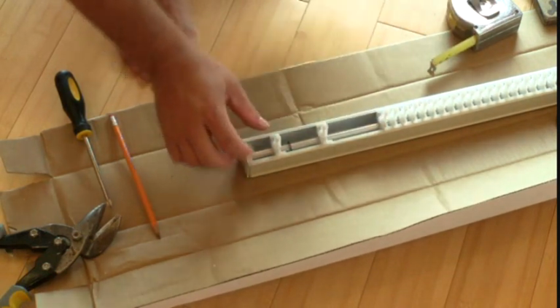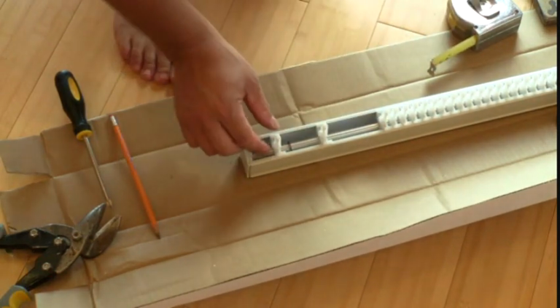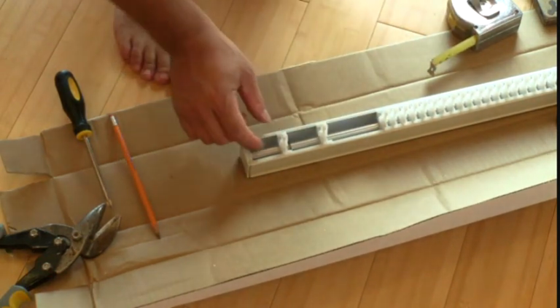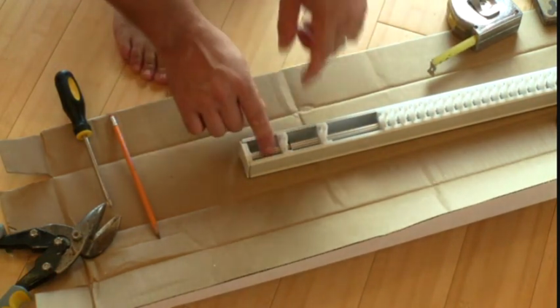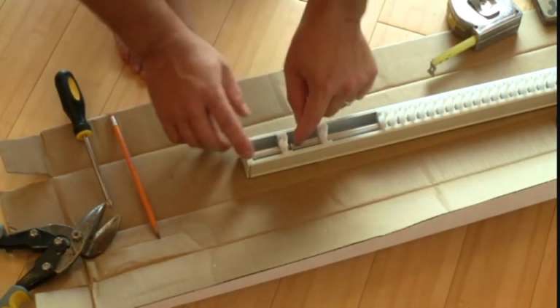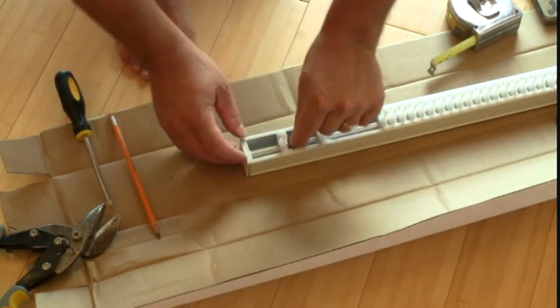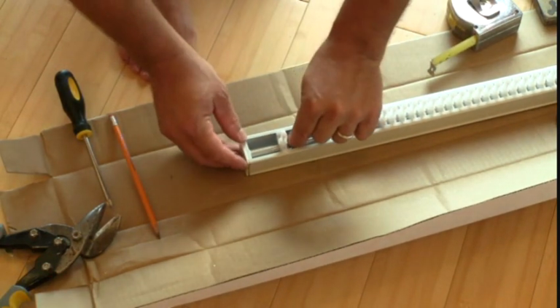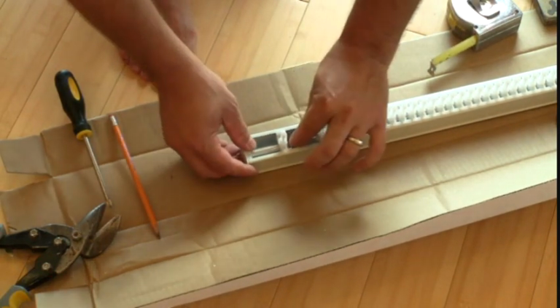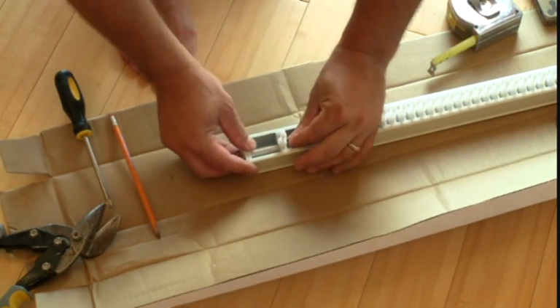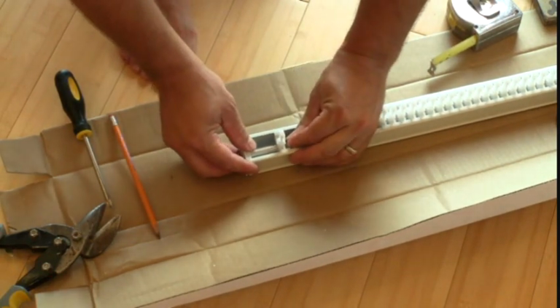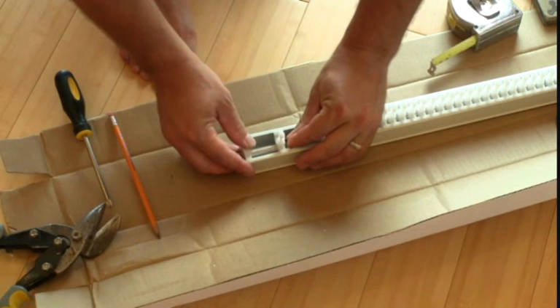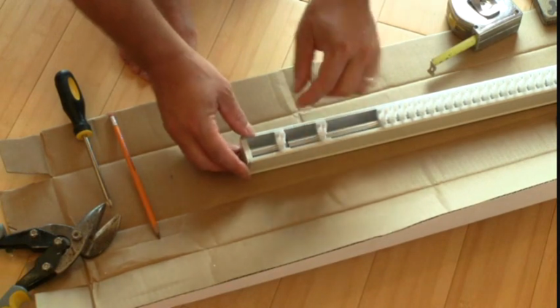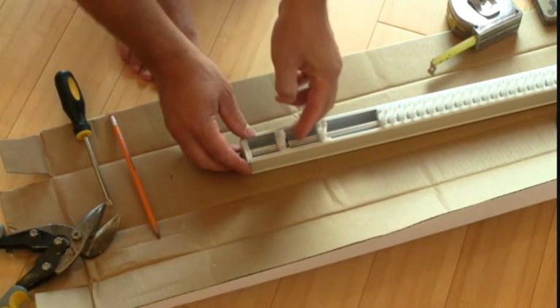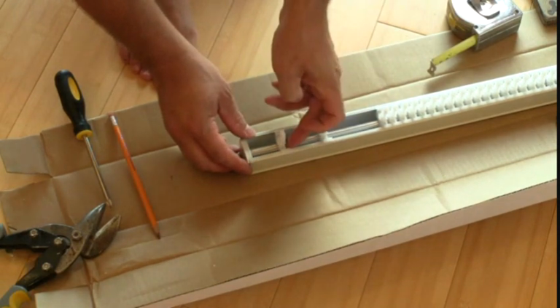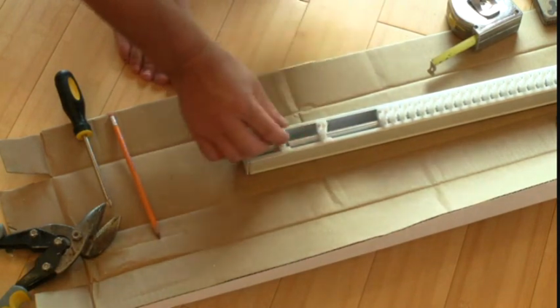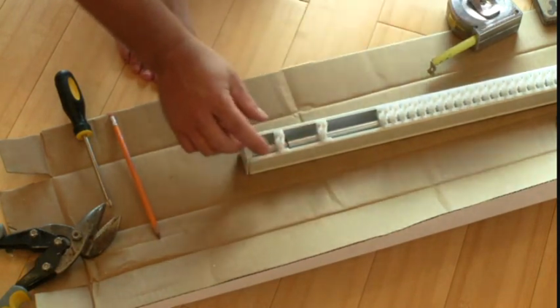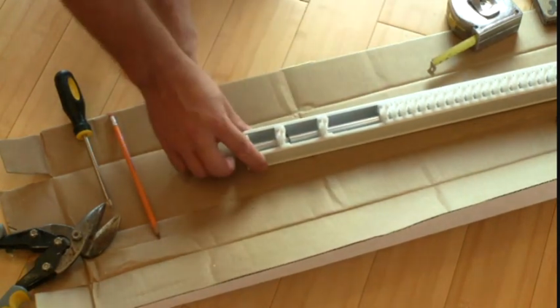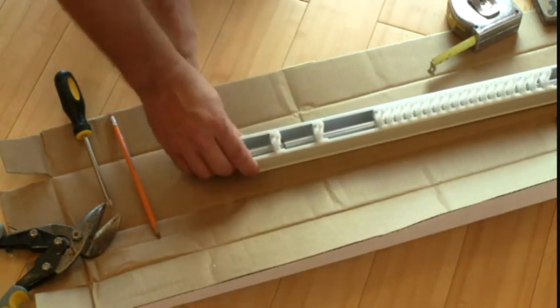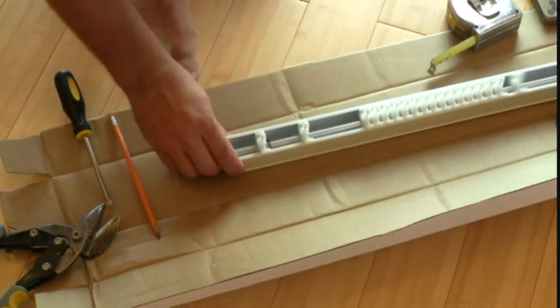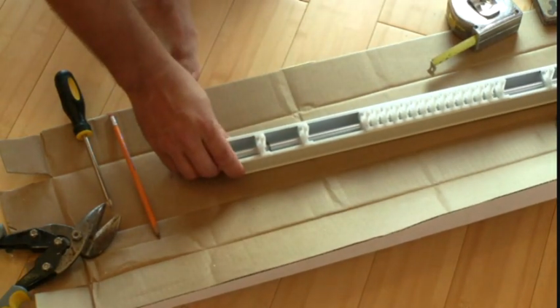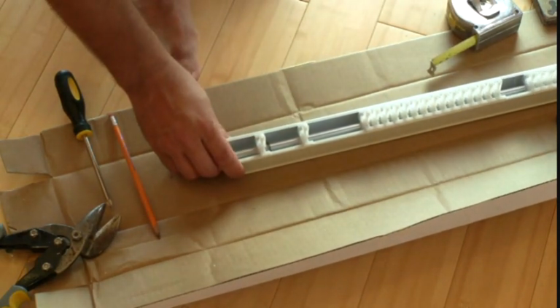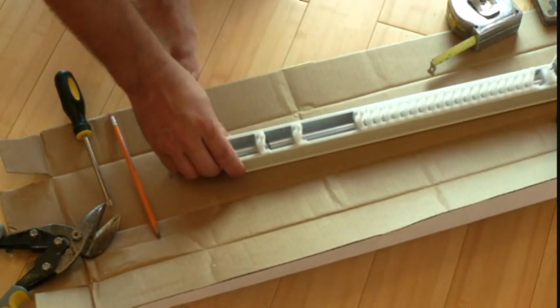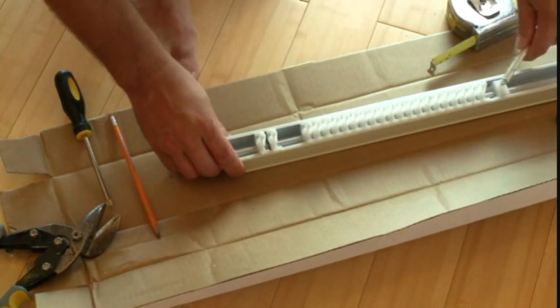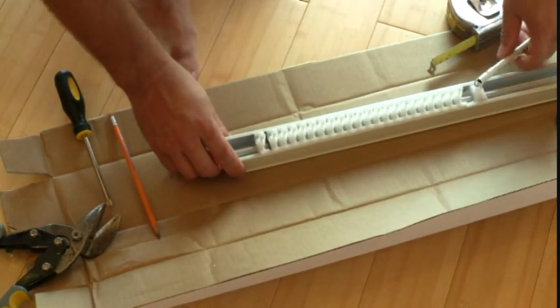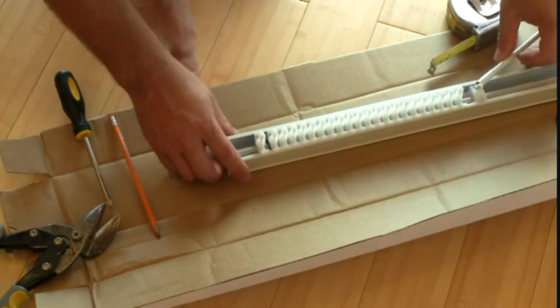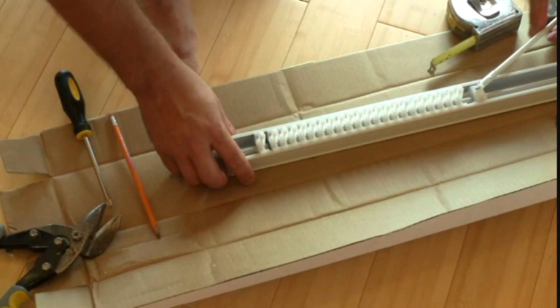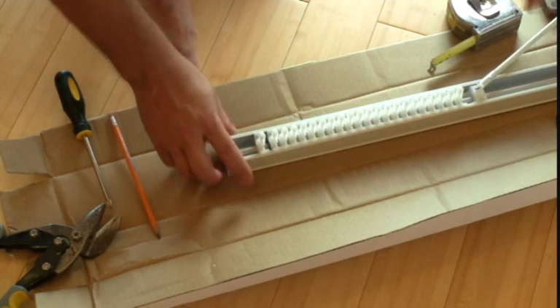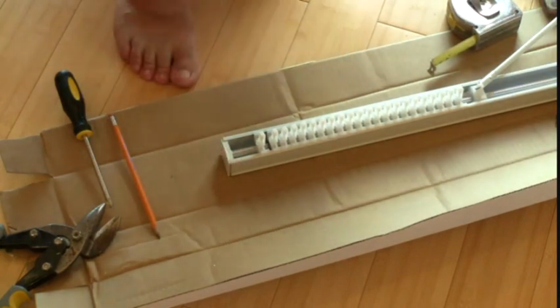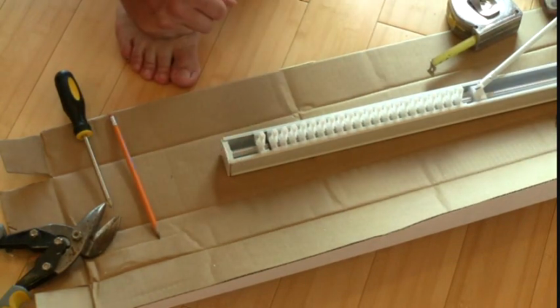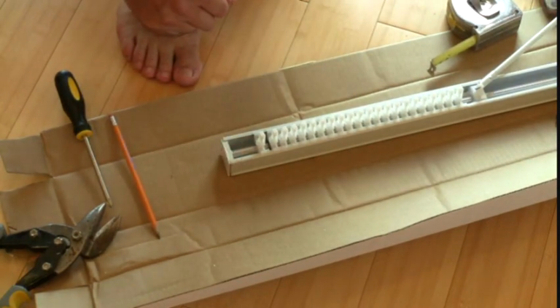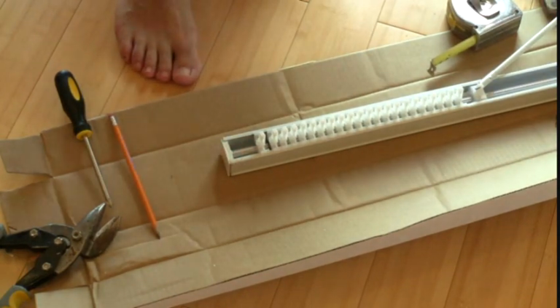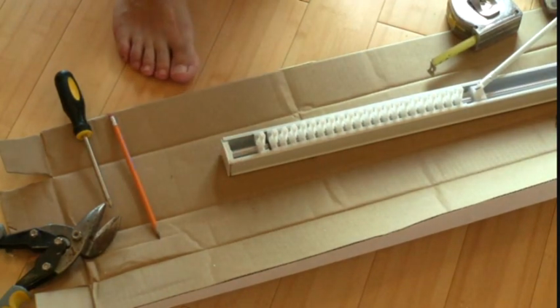Okay, so we have the little spacer and our black clip — that's going to limit how far this can slide out. Now it's time to take this and put it up into the door opening.